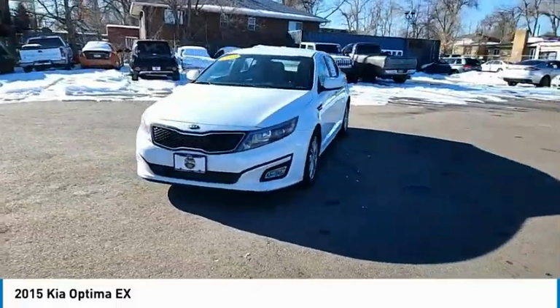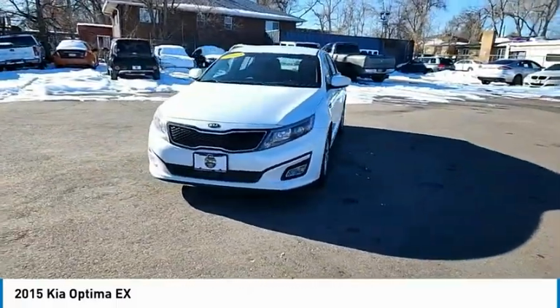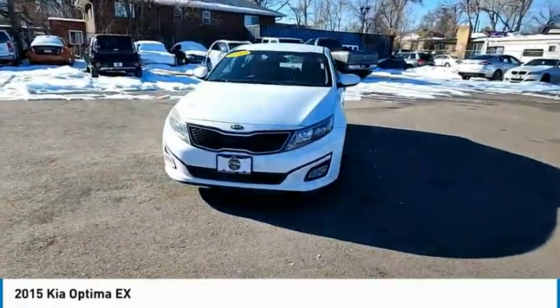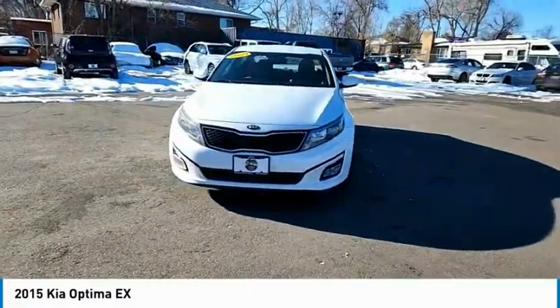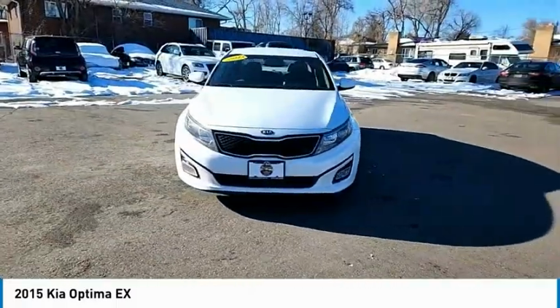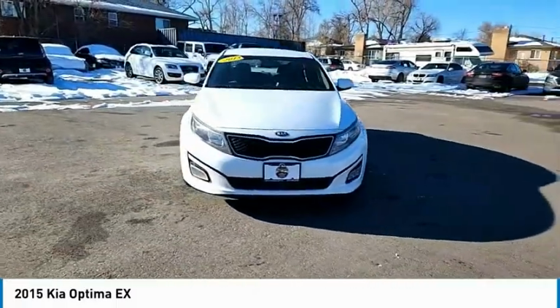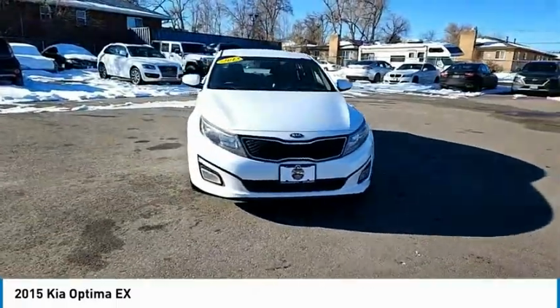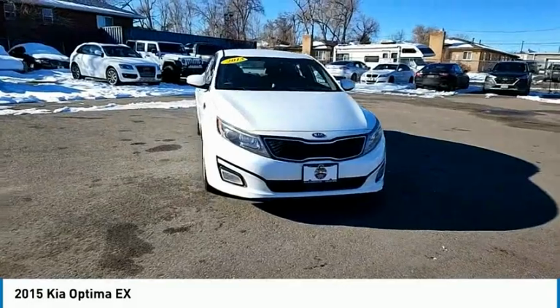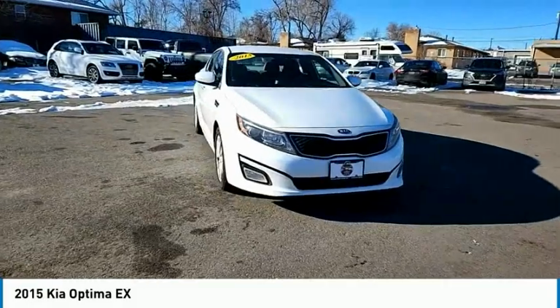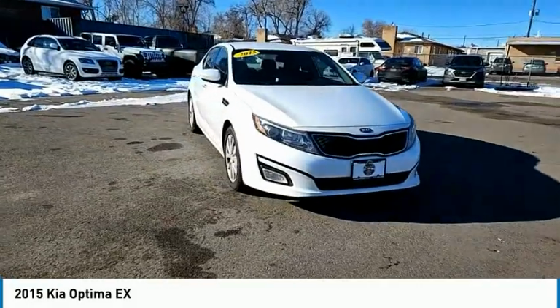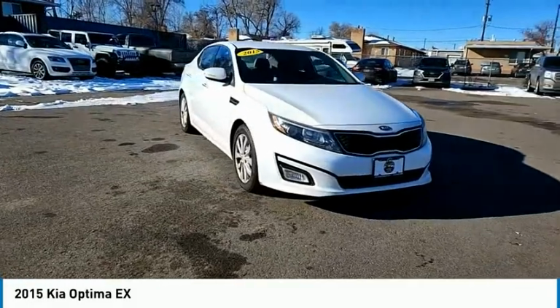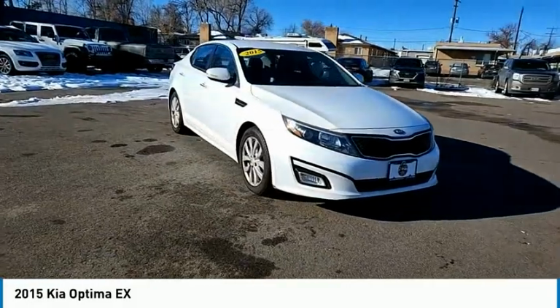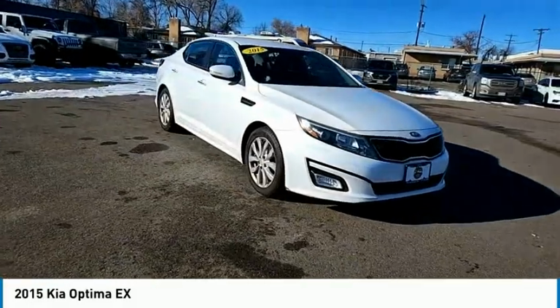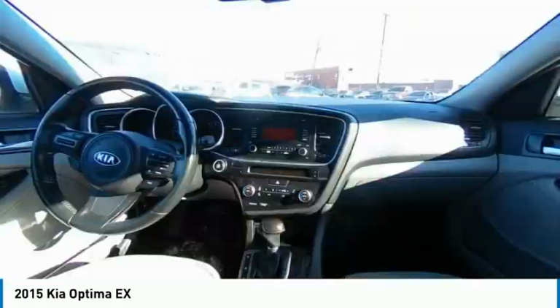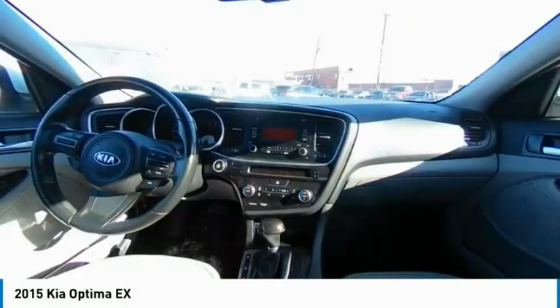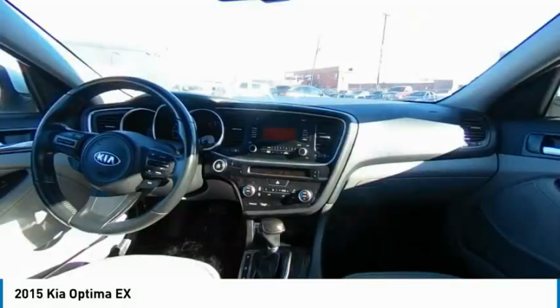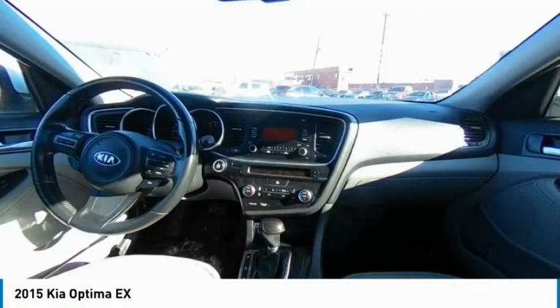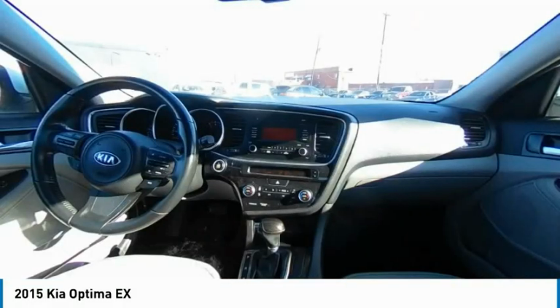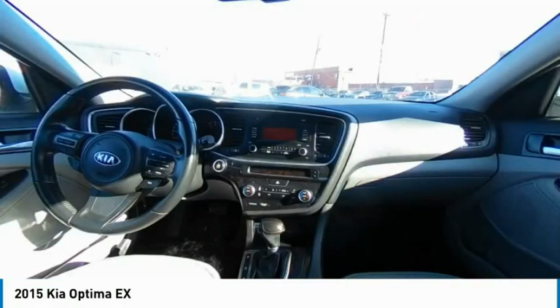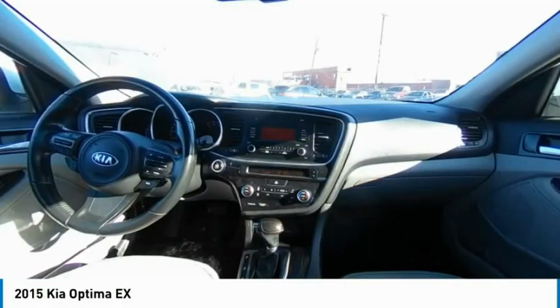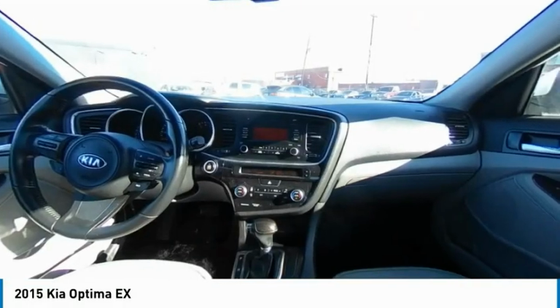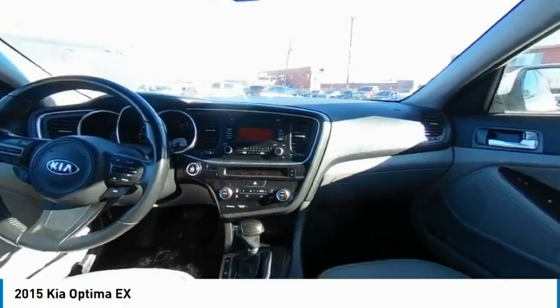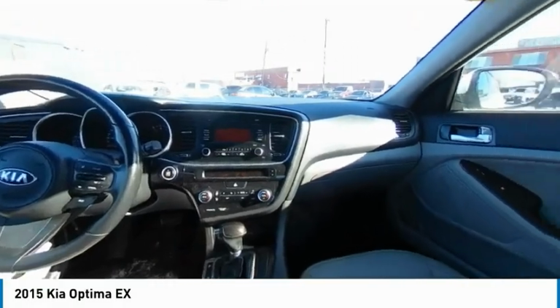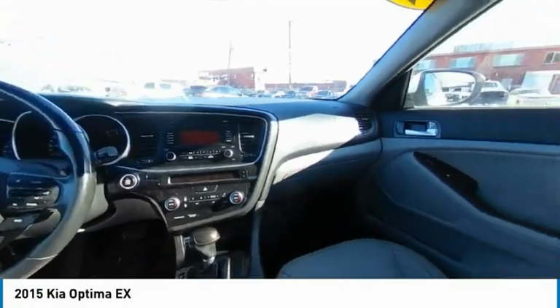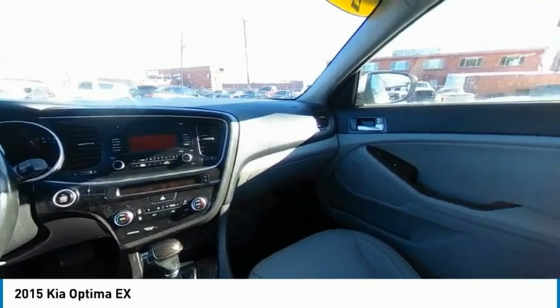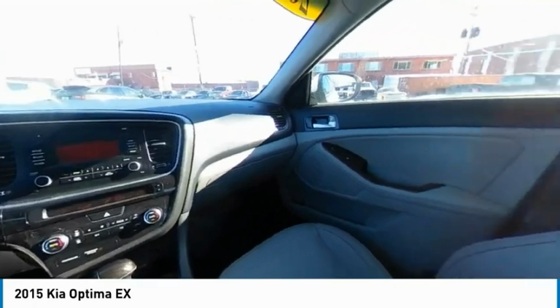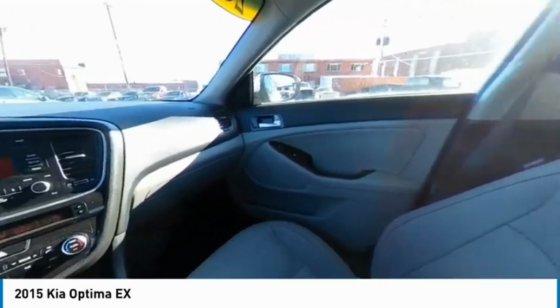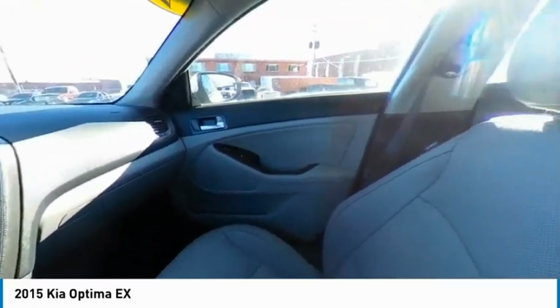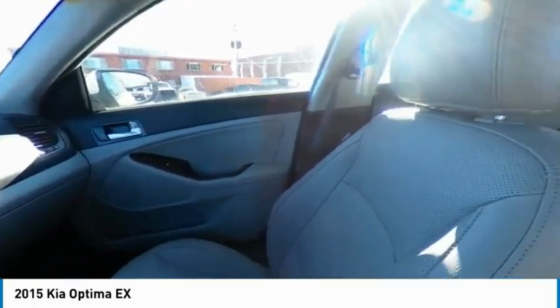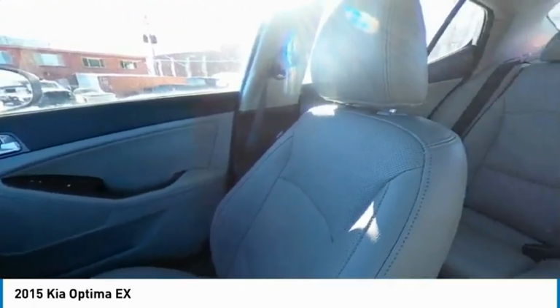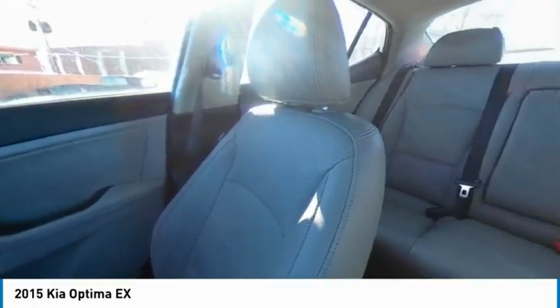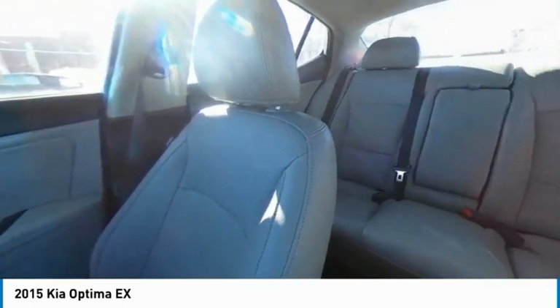This vehicle has less than 110,000 miles. Here are some of this vehicle's great options: perimeter alarm, trip computer, leather seats, cargo net, compass.